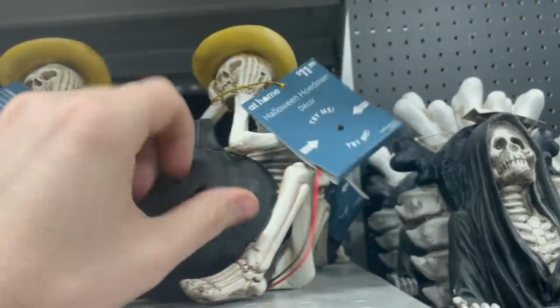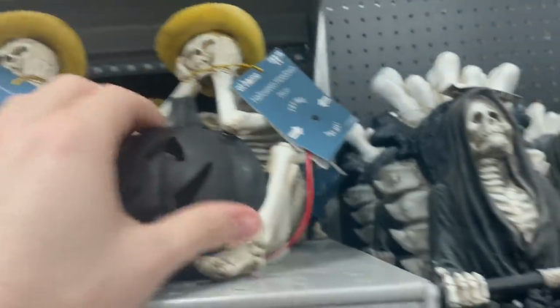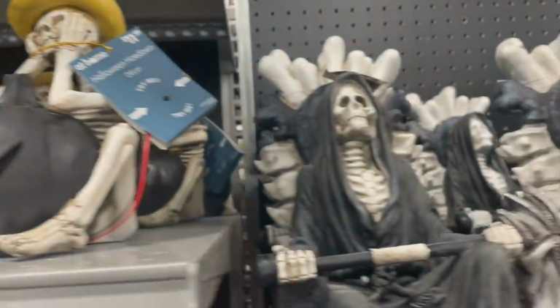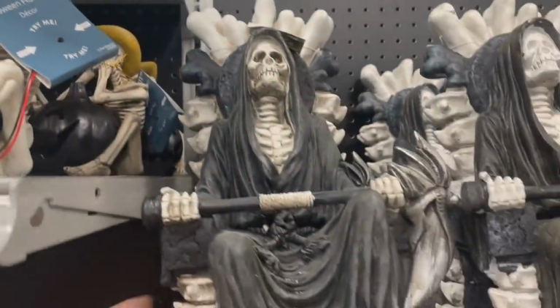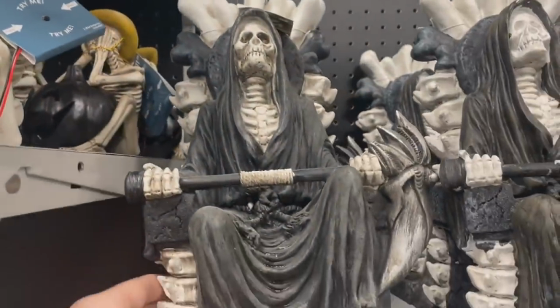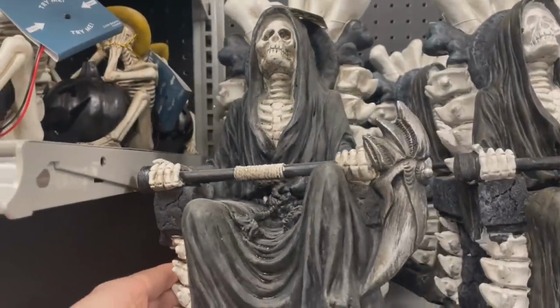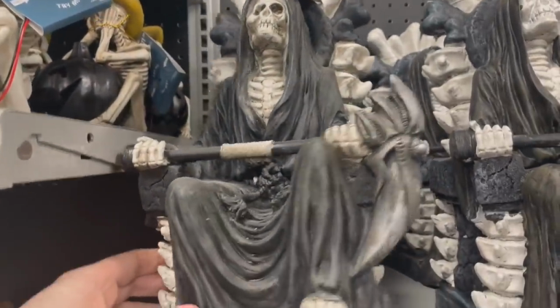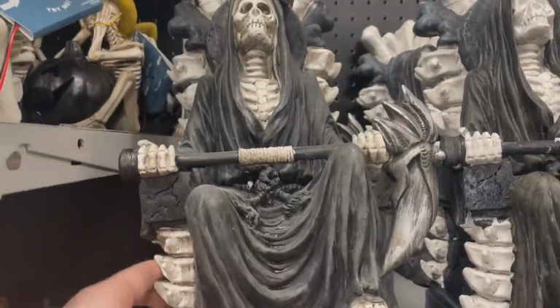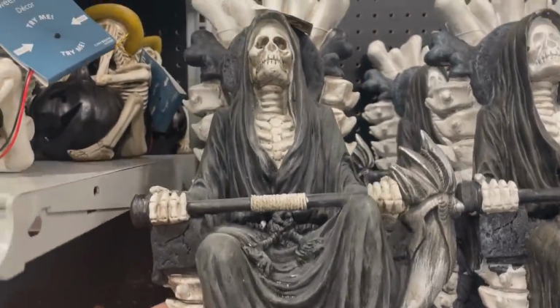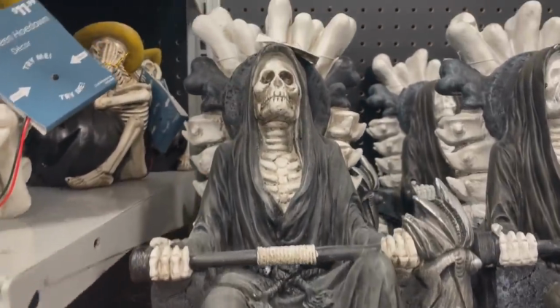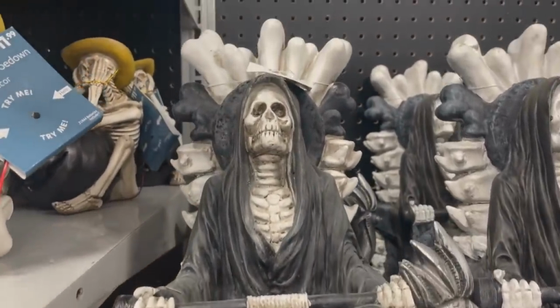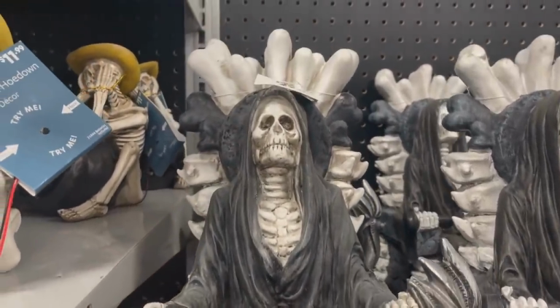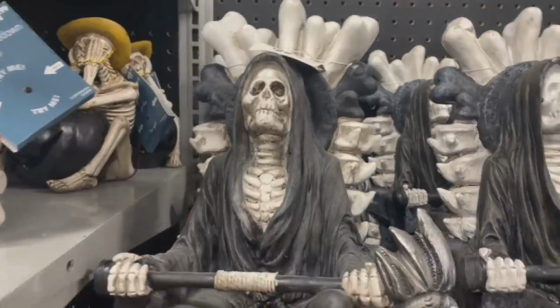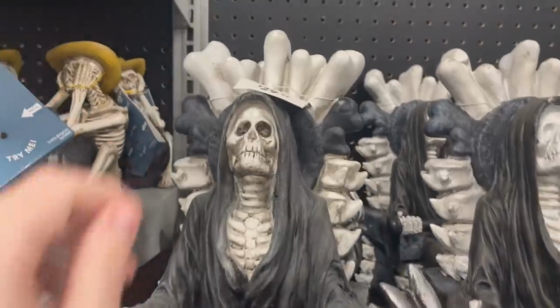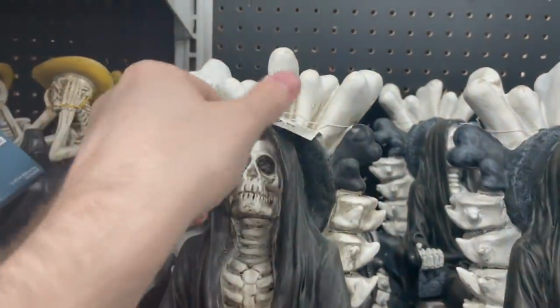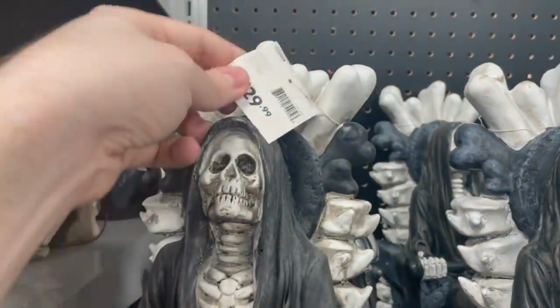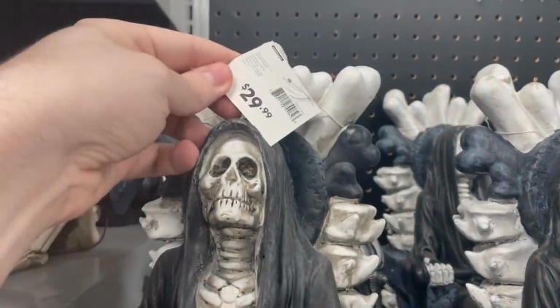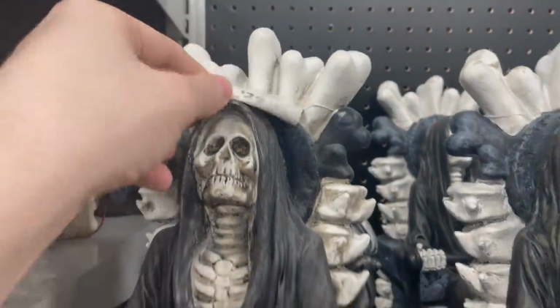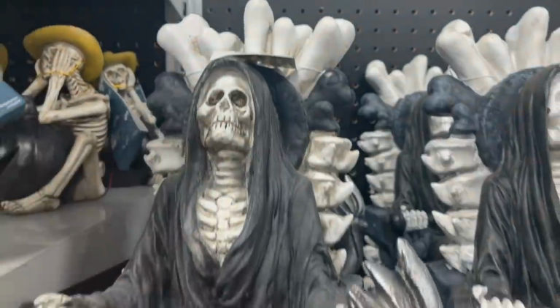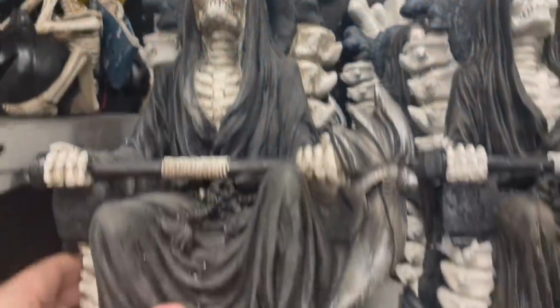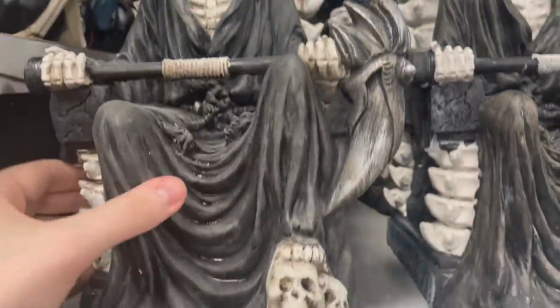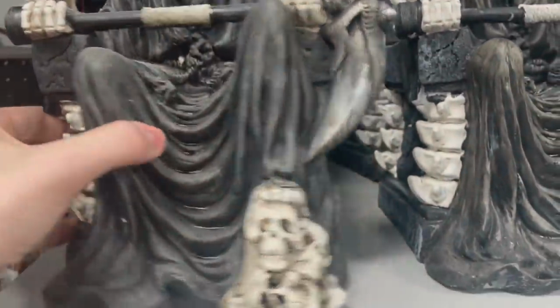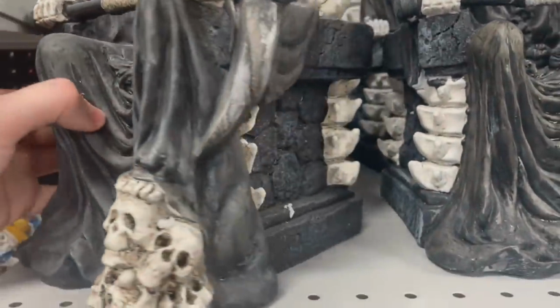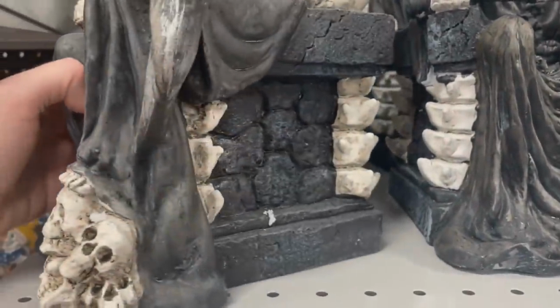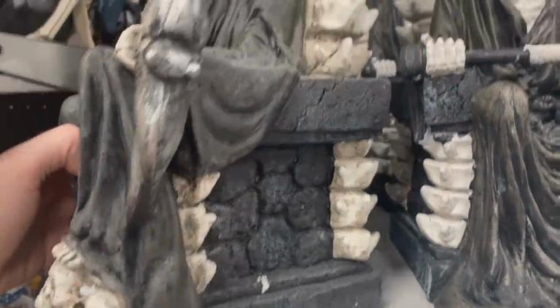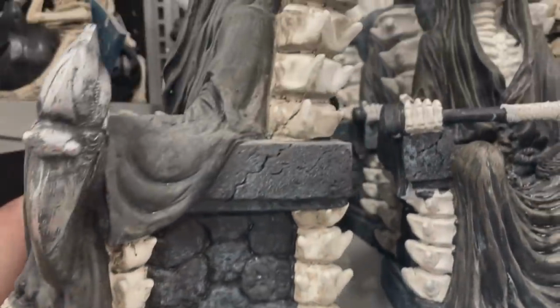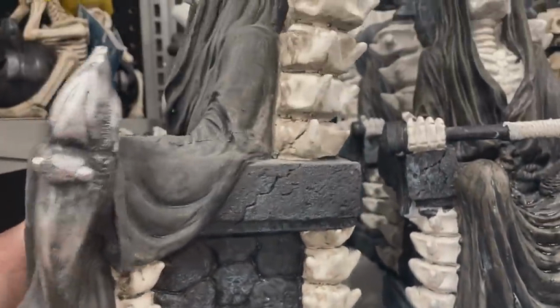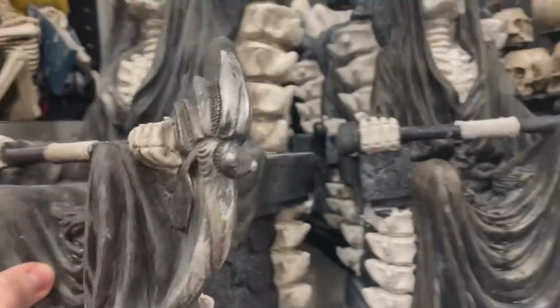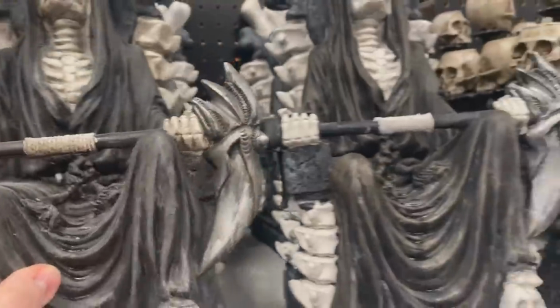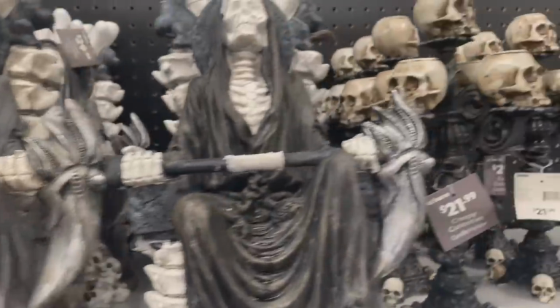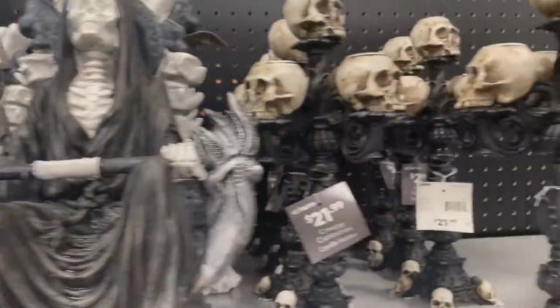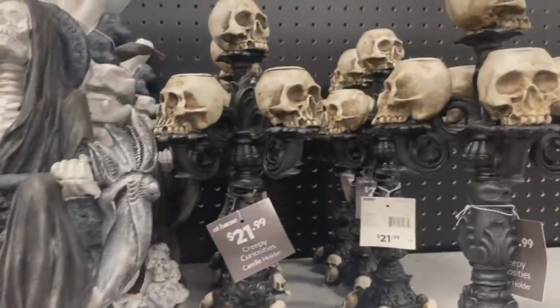We're approaching this grim reaper on sort of a bone throne — I really liked this one. A lot of detail. $29.99 though — I don't know about that, but it was pretty heavy, with lots of detail like the cracking stone and whatnot.